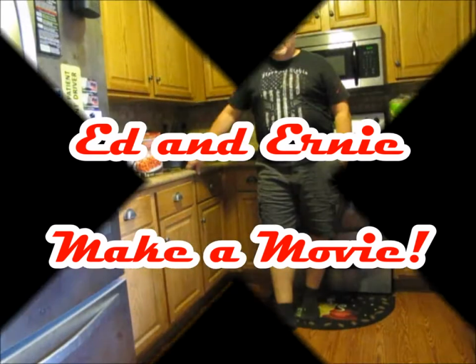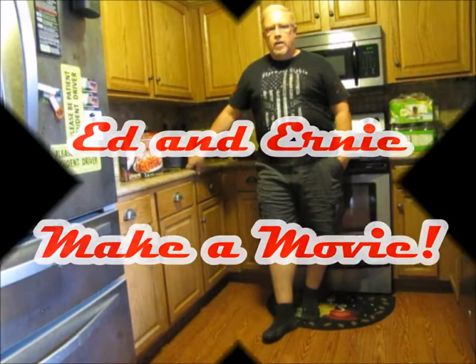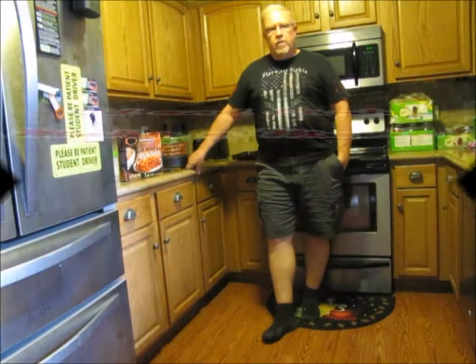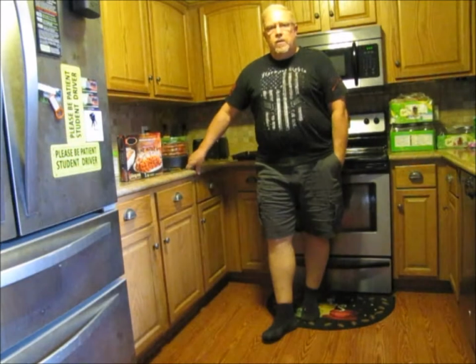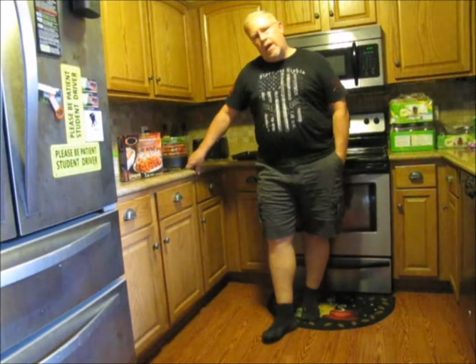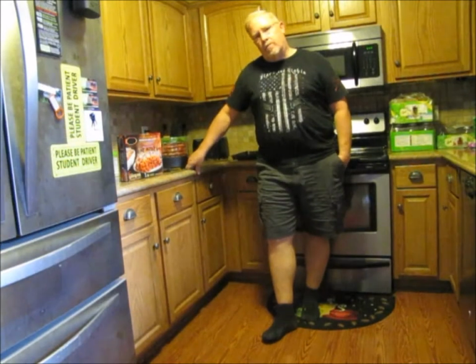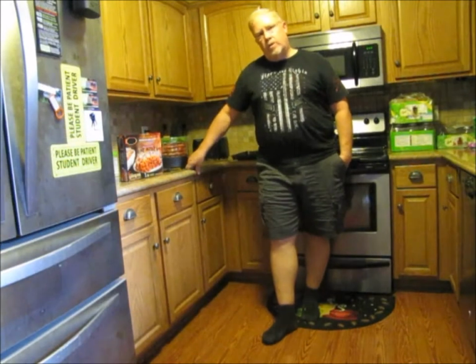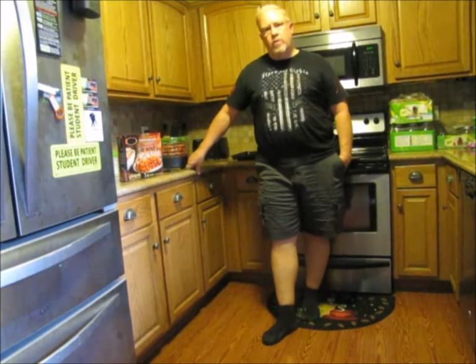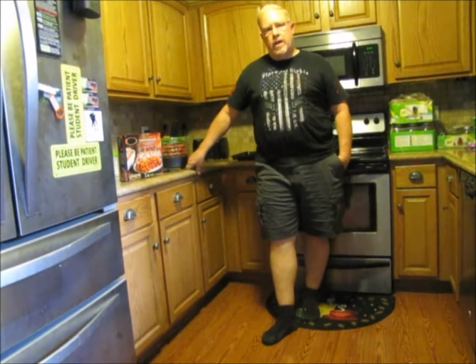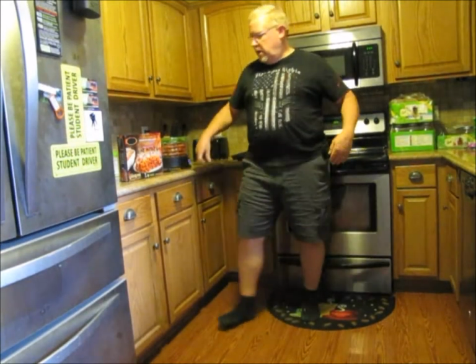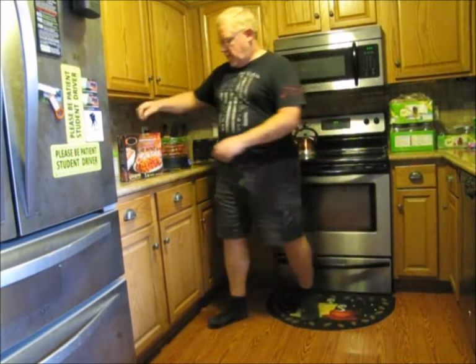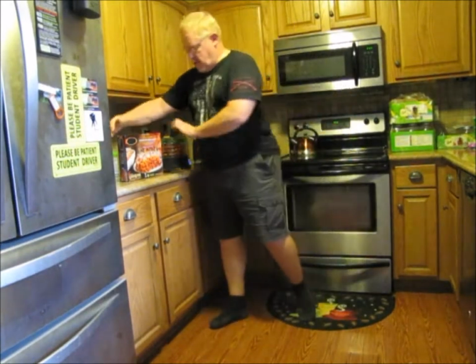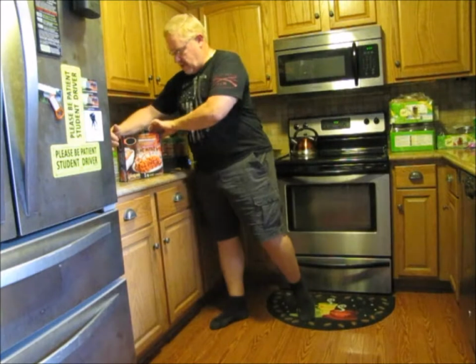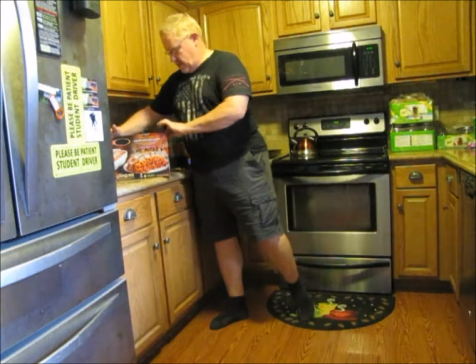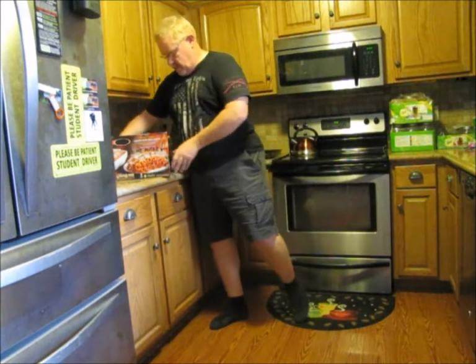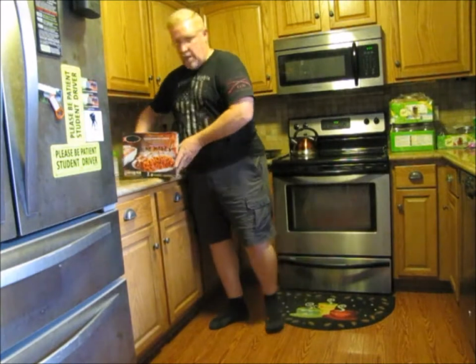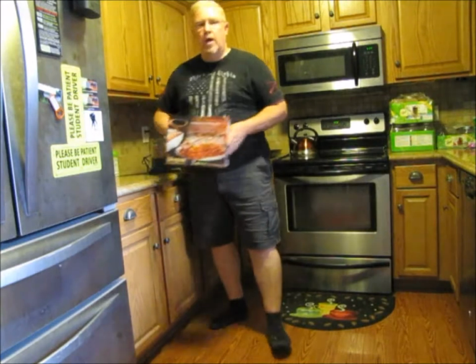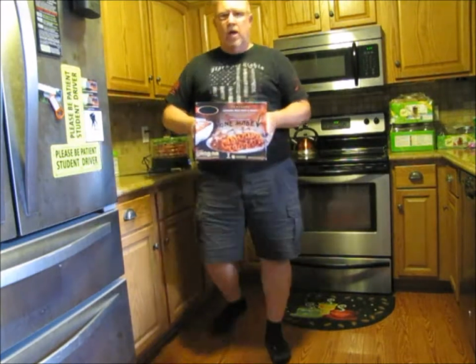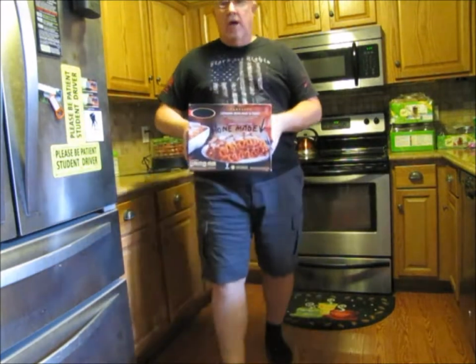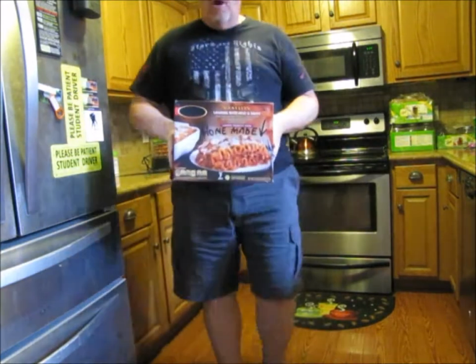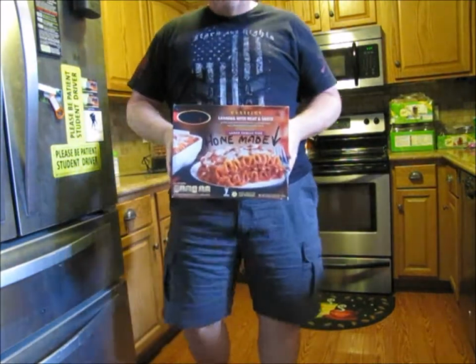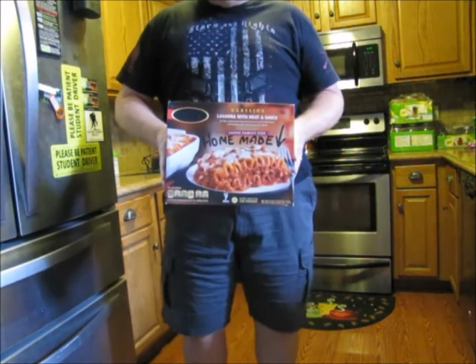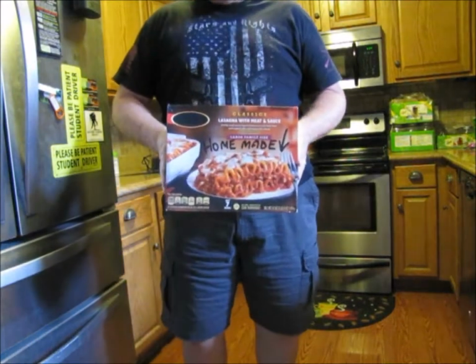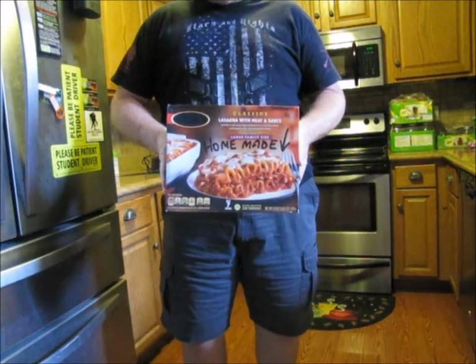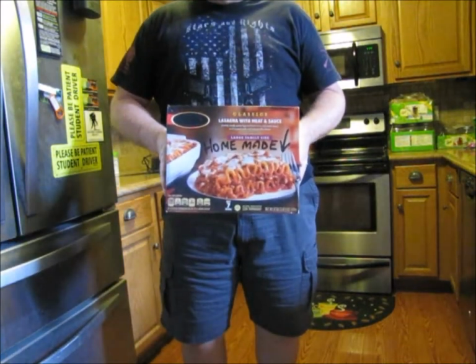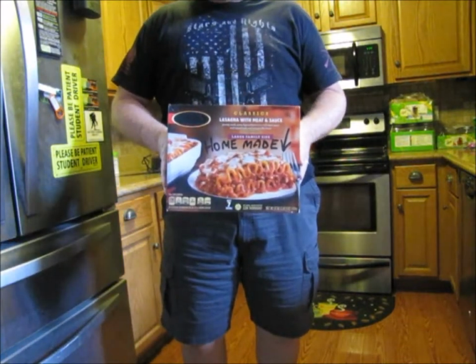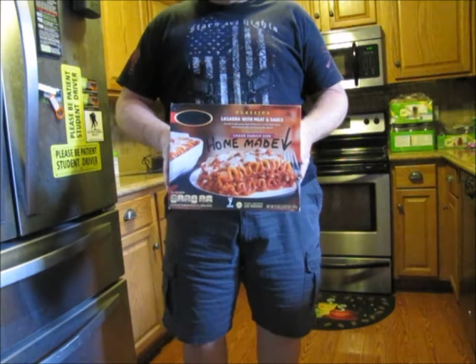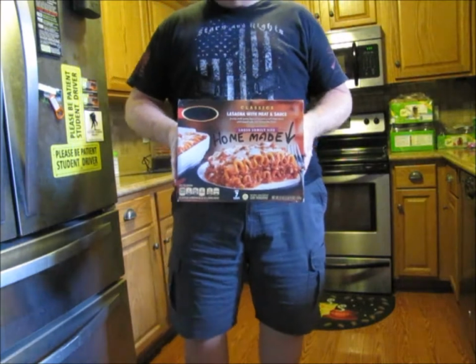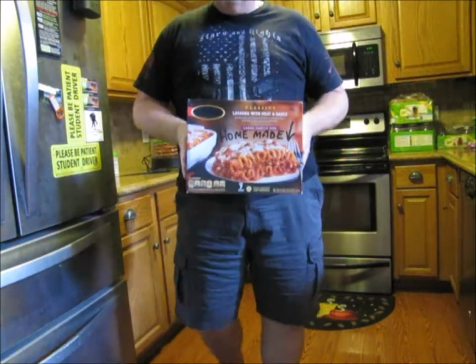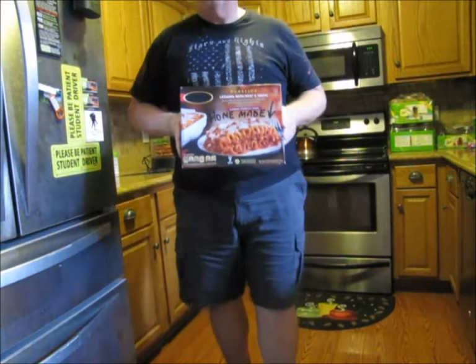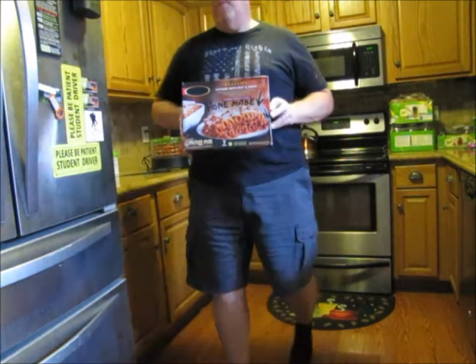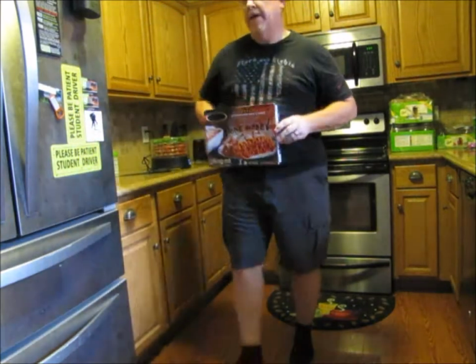Good afternoon. Today I'm going to be making a homemade lasagna from scratch. If you believe that.